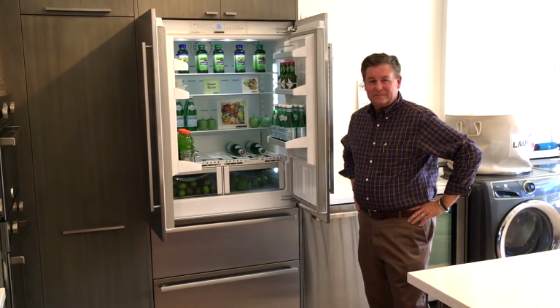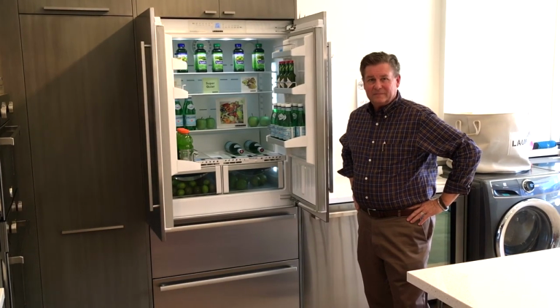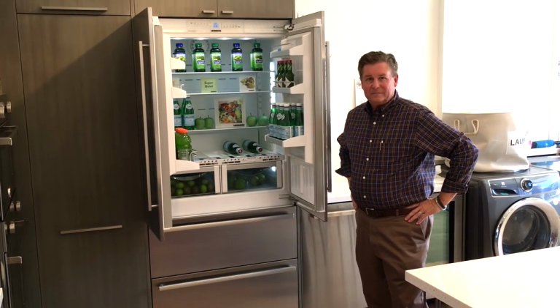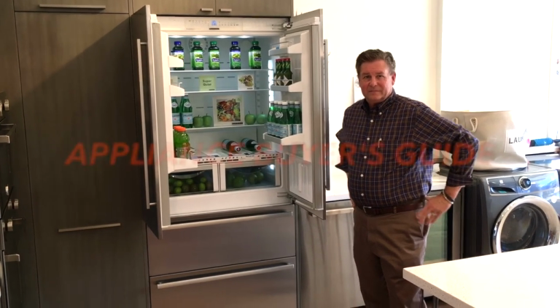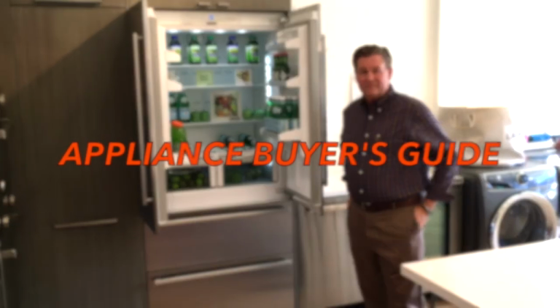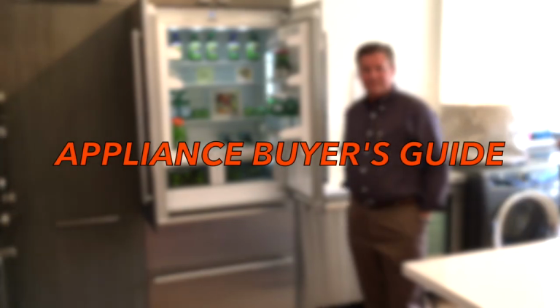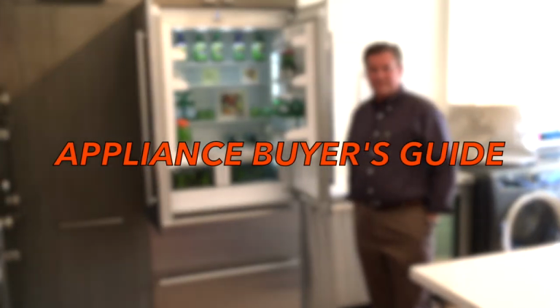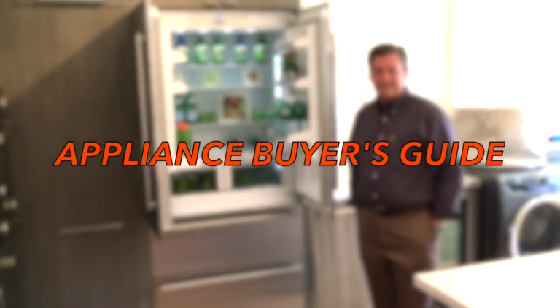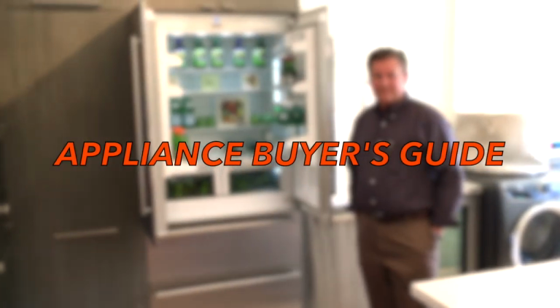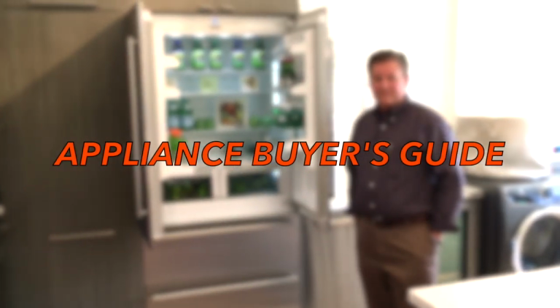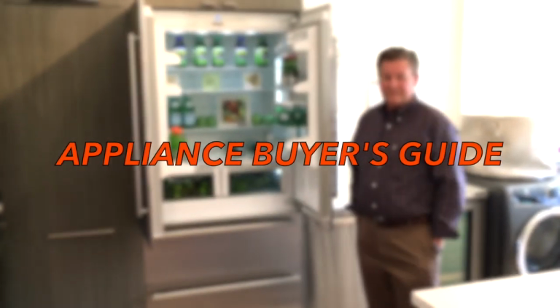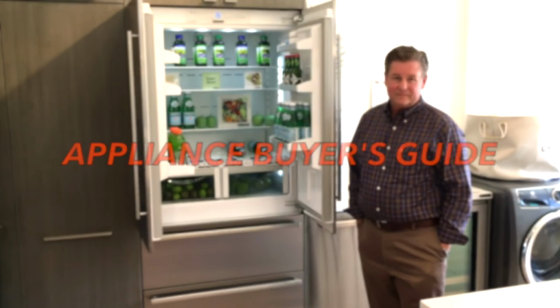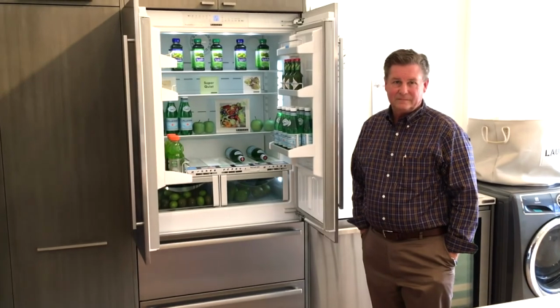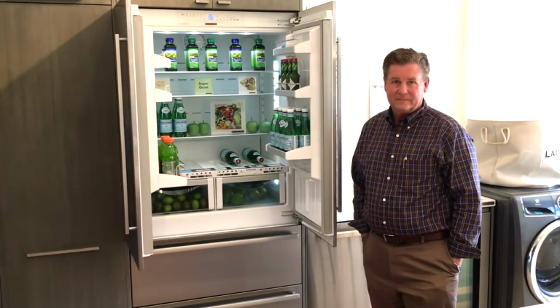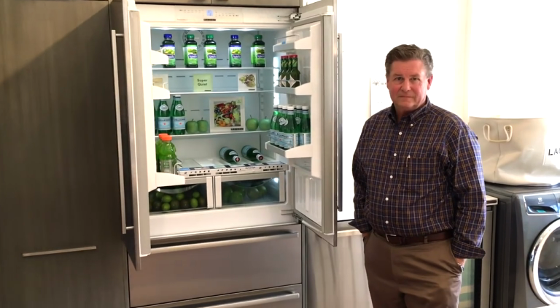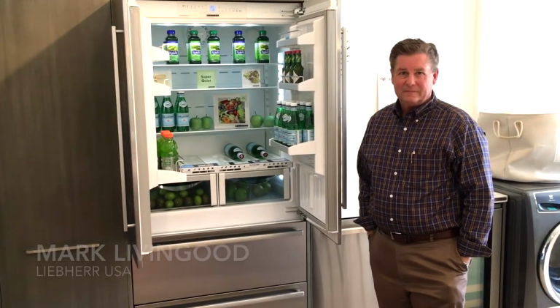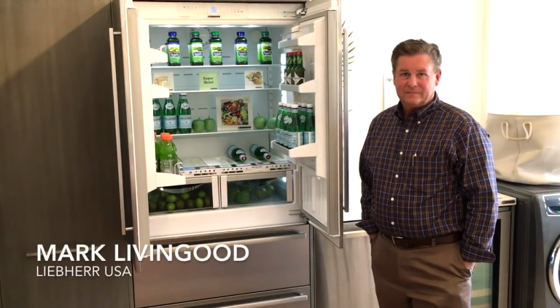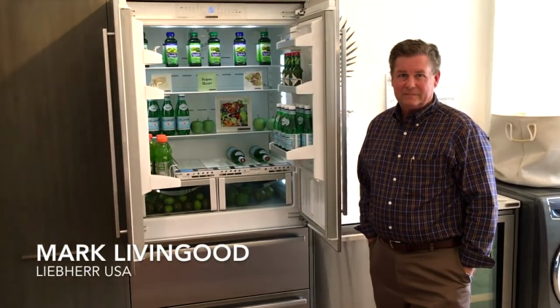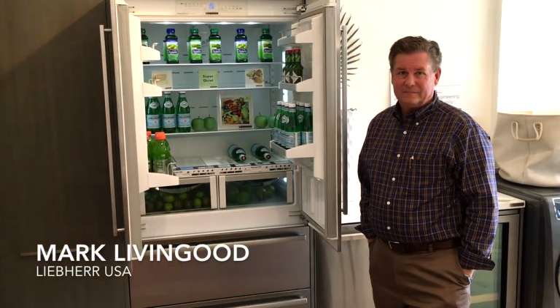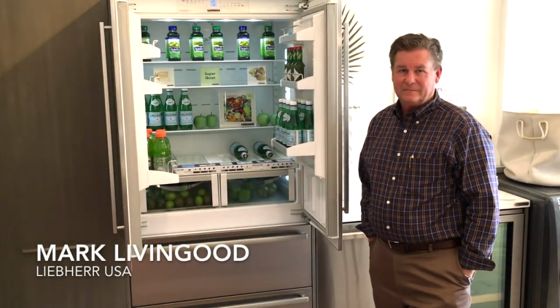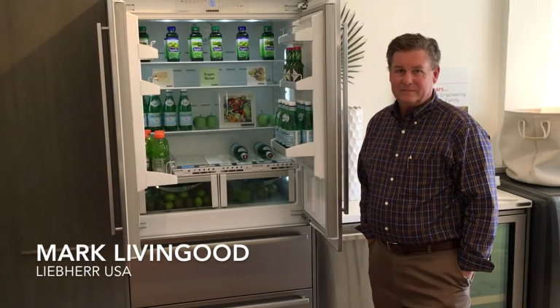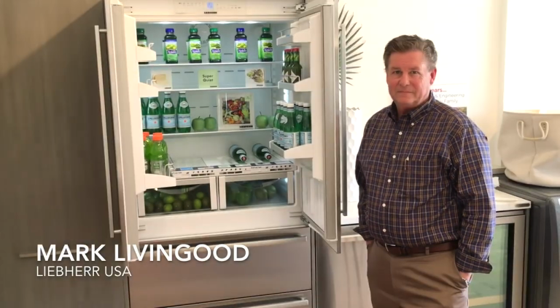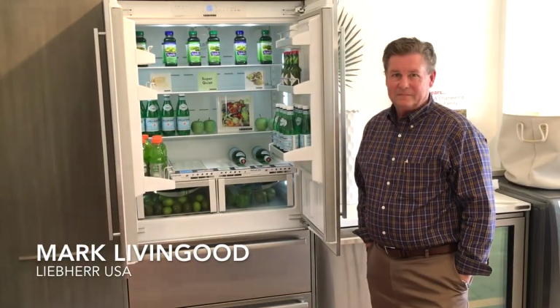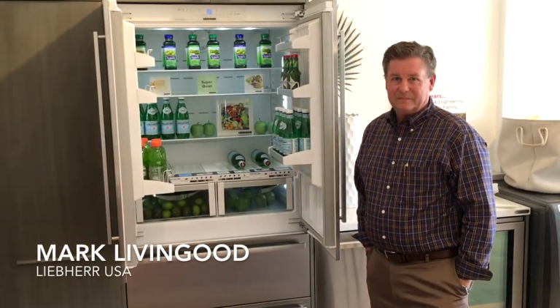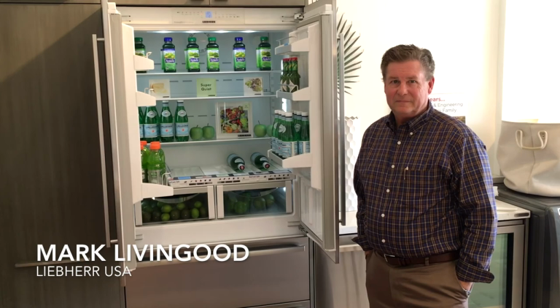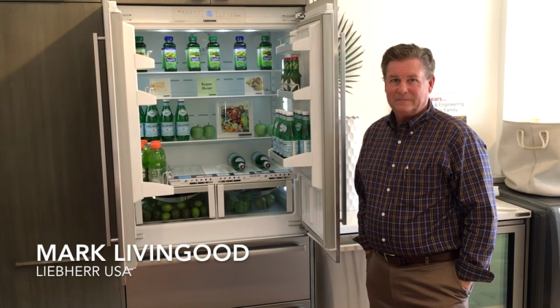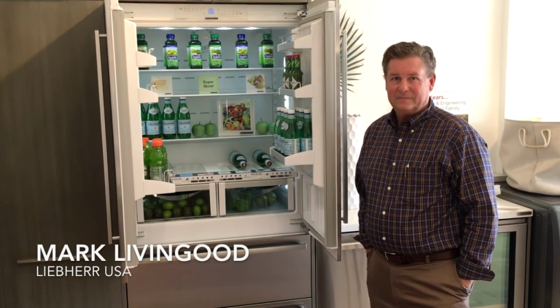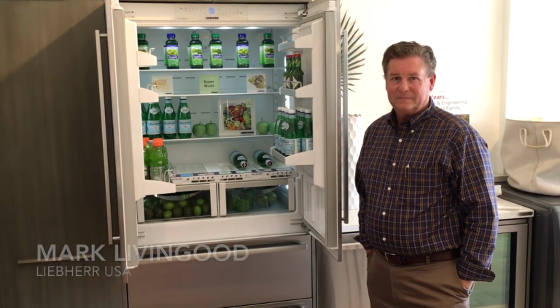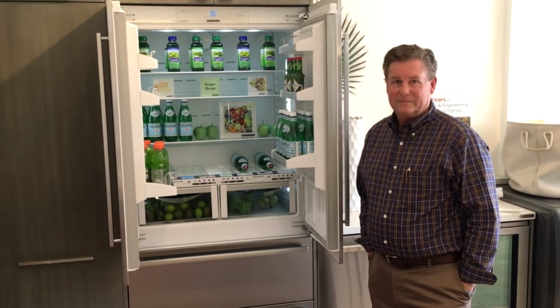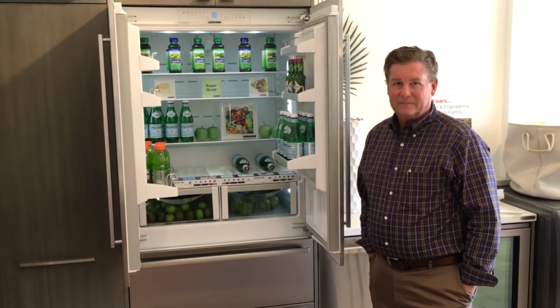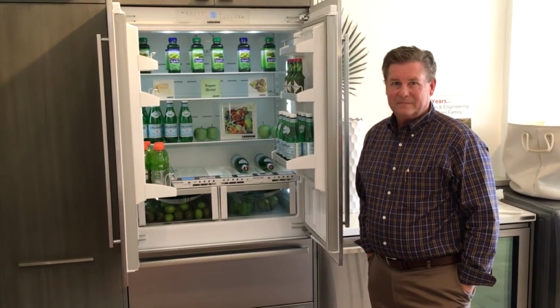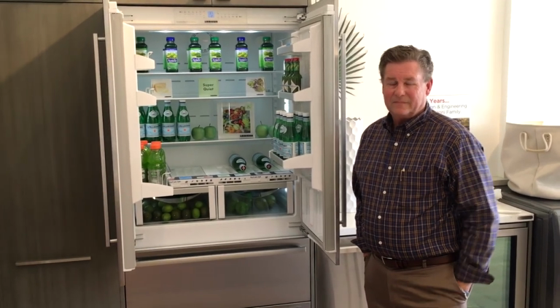Hey everybody, this is Anthony Rocco with Appliance Buyer's Guide and today I have a very special guest here. This is Mark Livingood with Liebherr USA who's going to talk to us a little bit about how the refrigeration works on the inside of the Liebherr refrigerator. Mark, take it away.